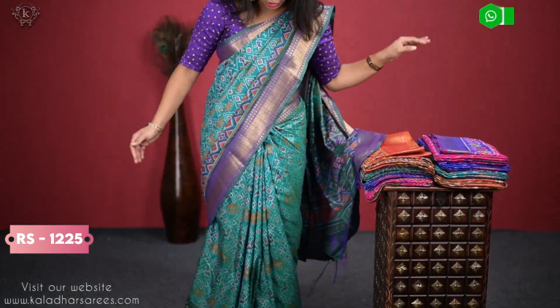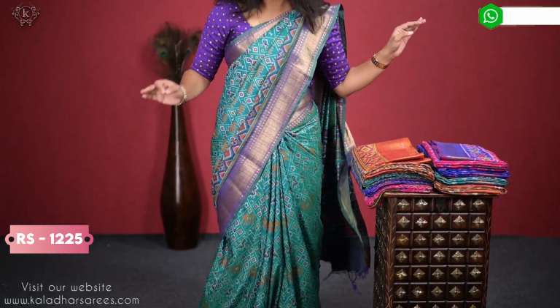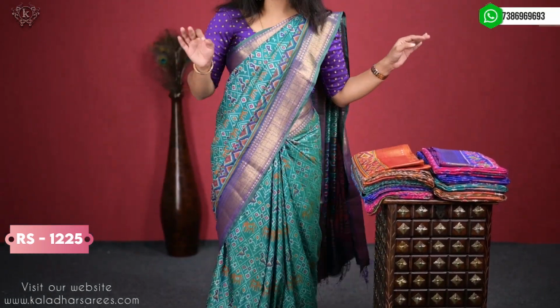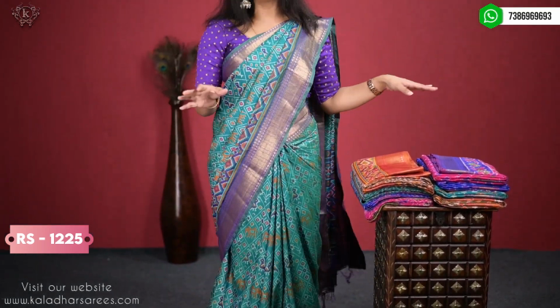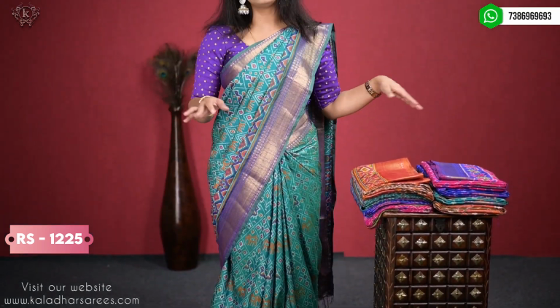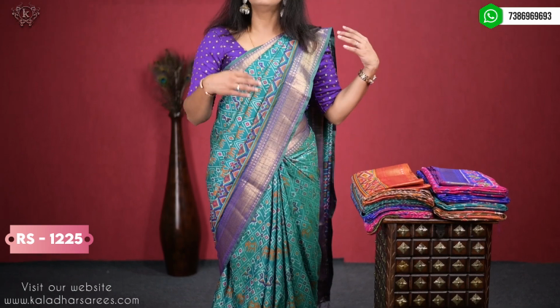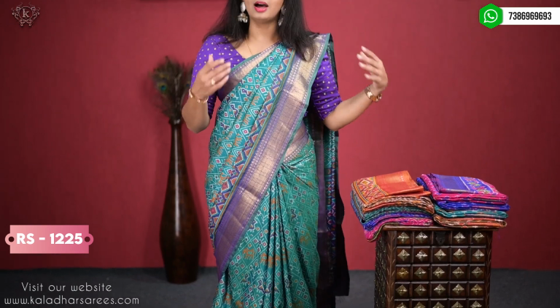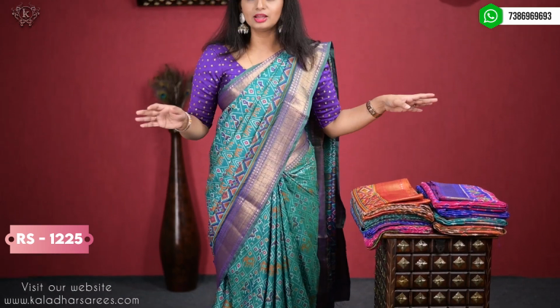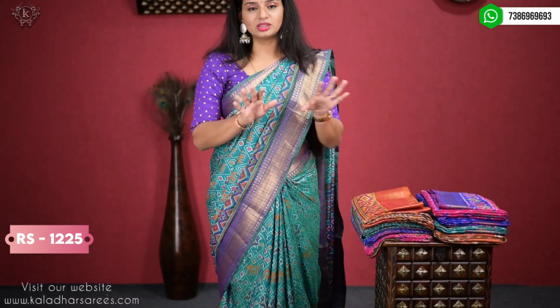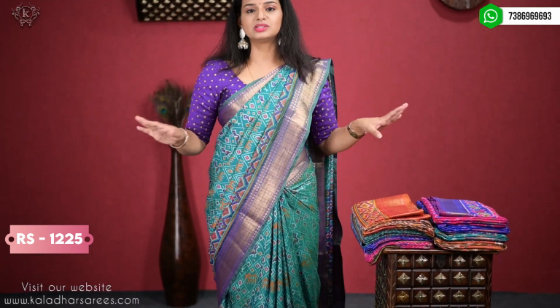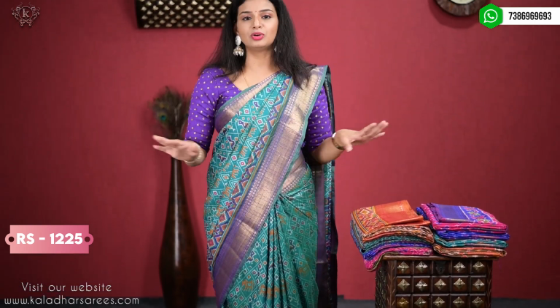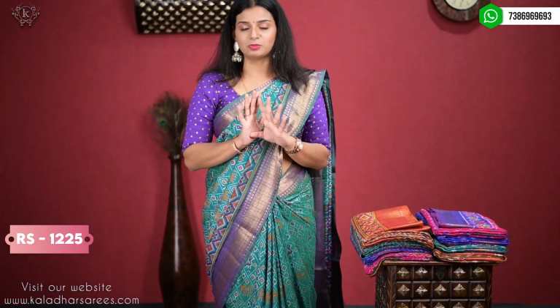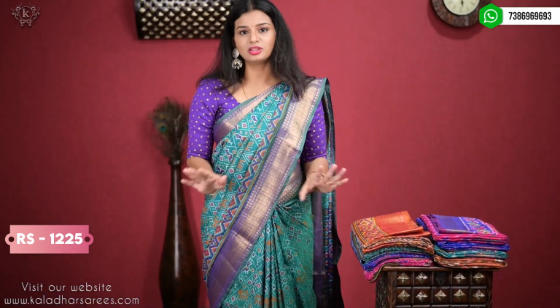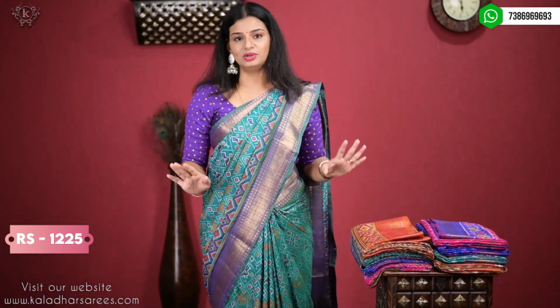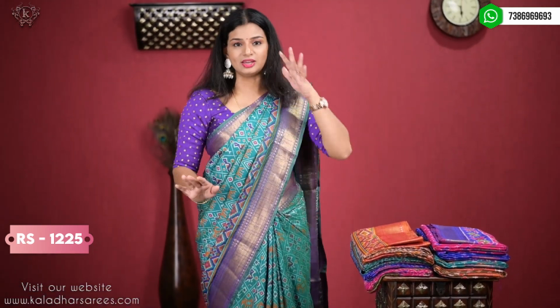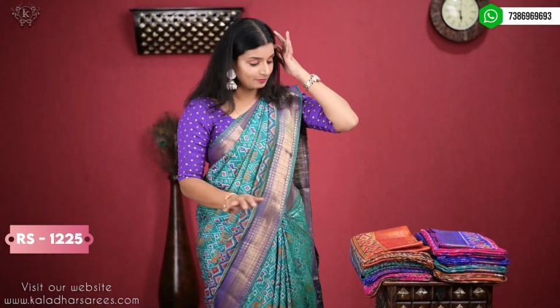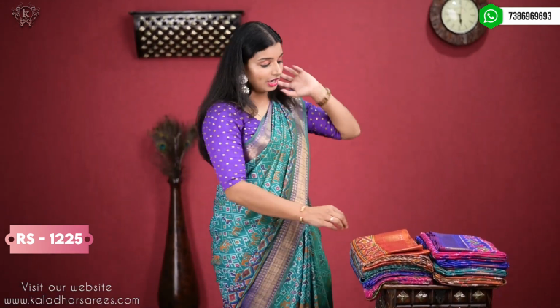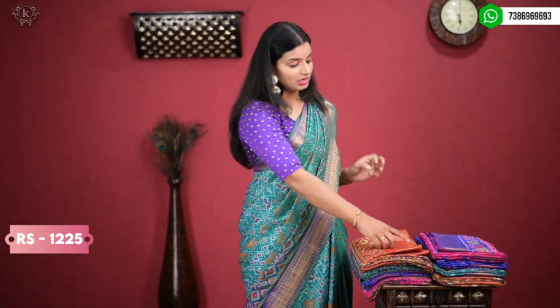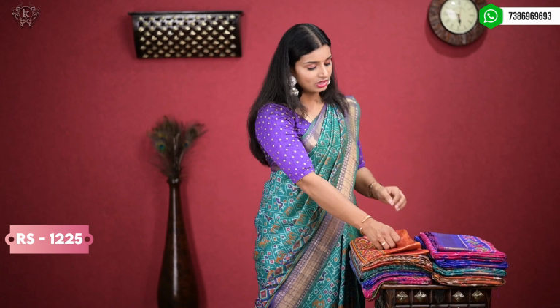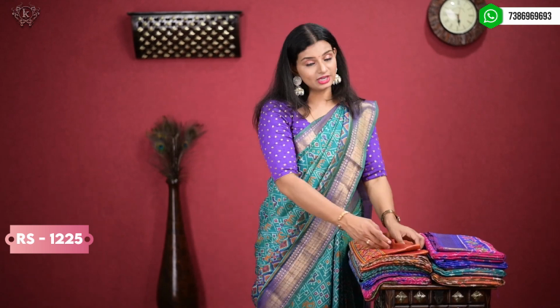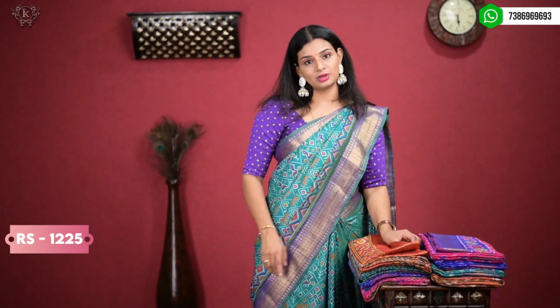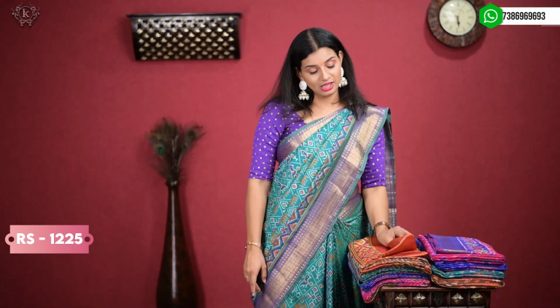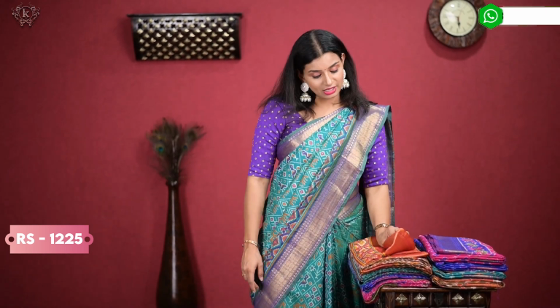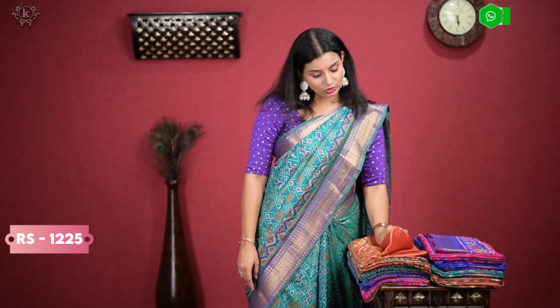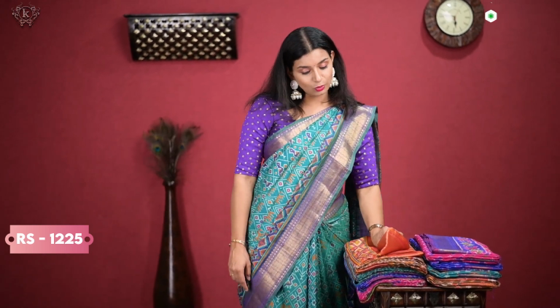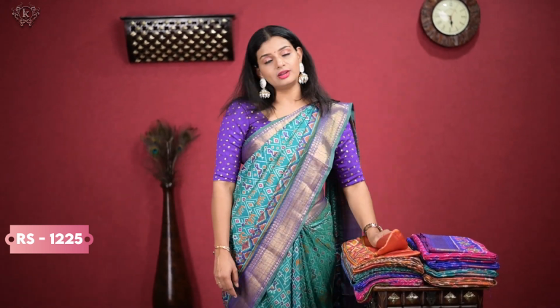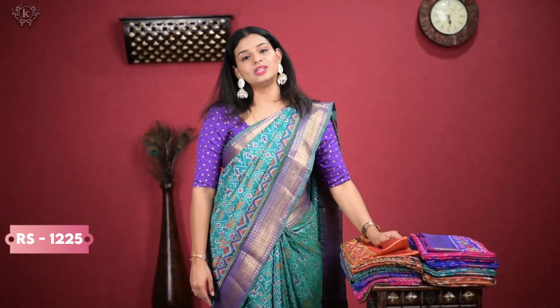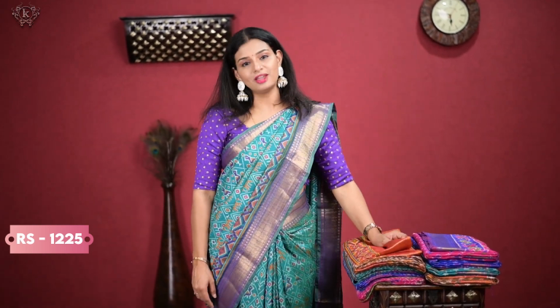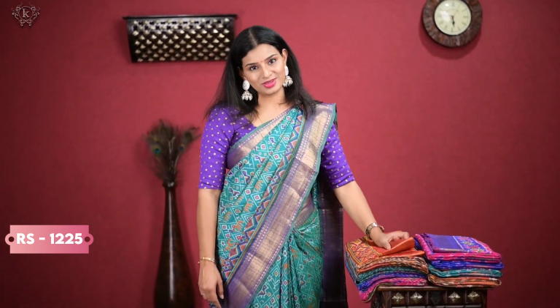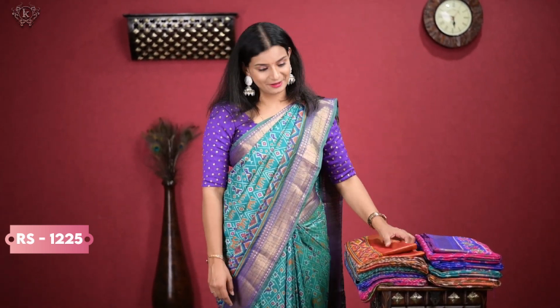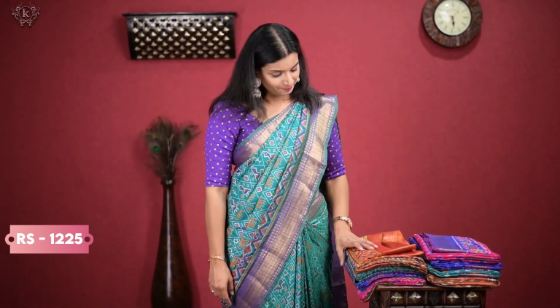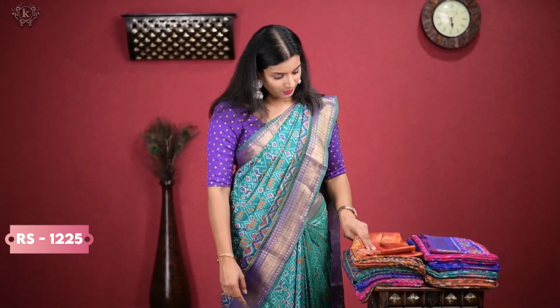So, it is a simple sari. For a long time, I will show you the same sari. The price is reasonable — it is only Rs. 1225.